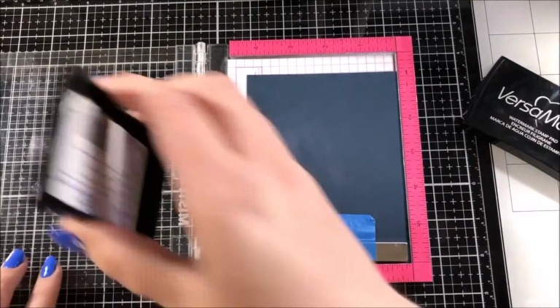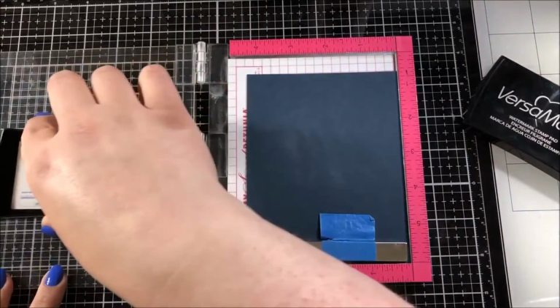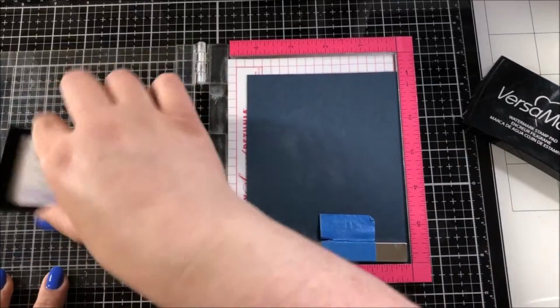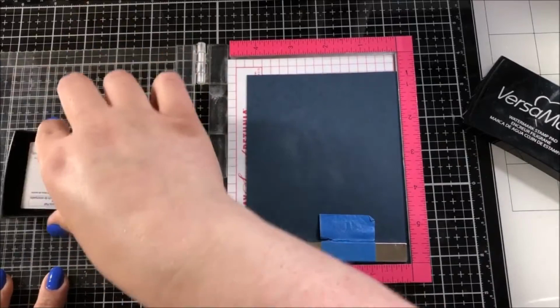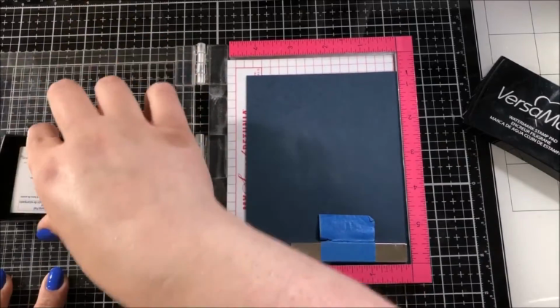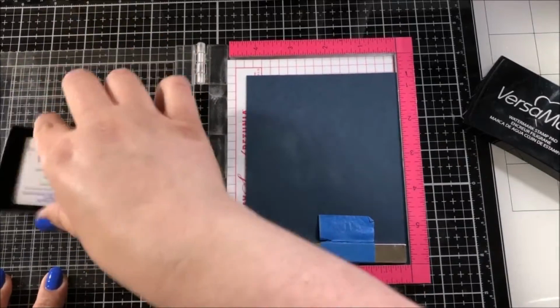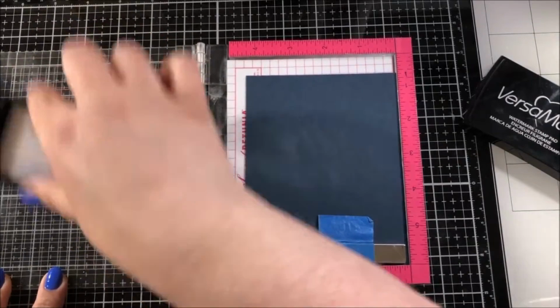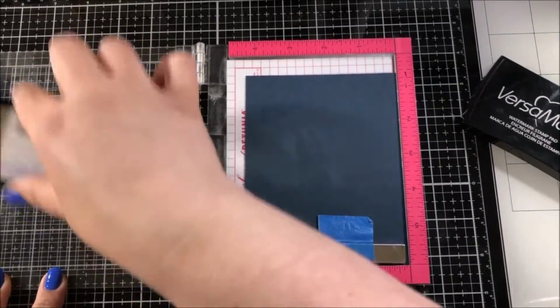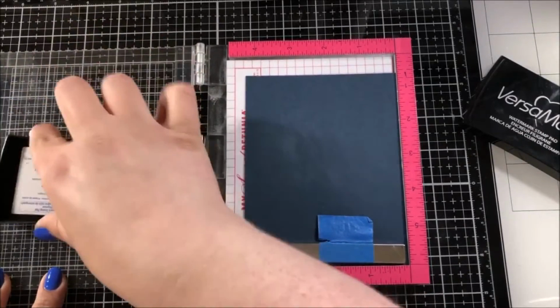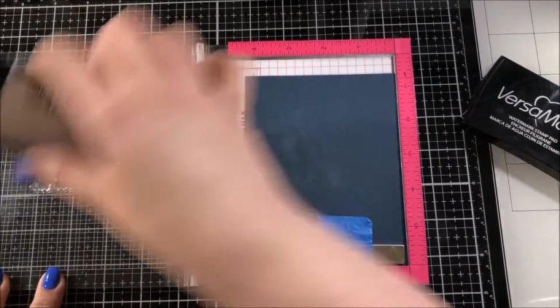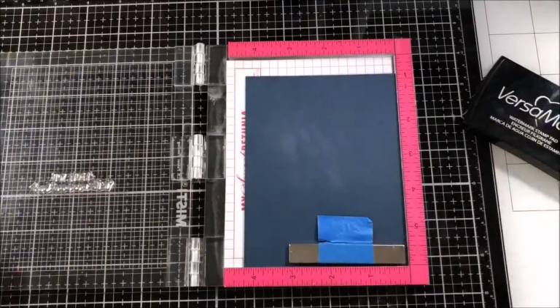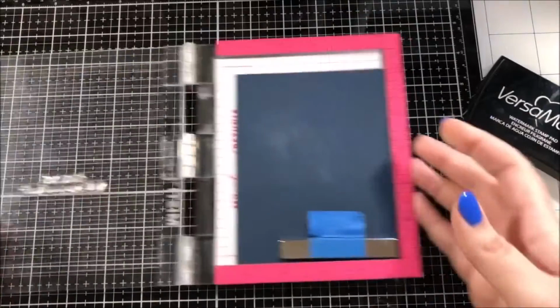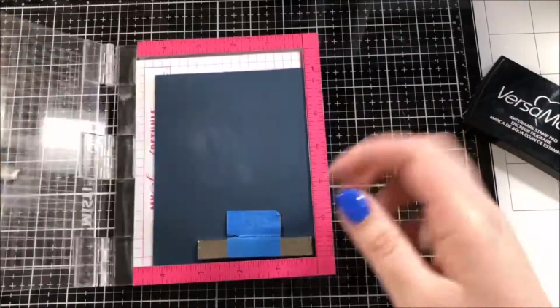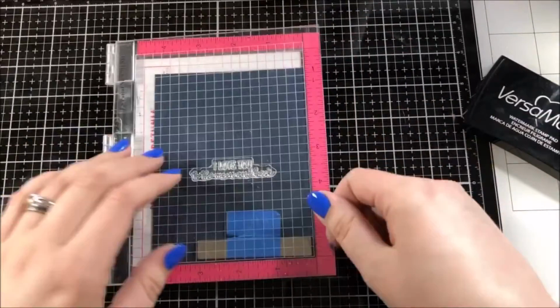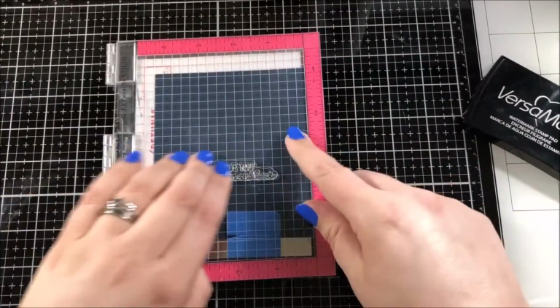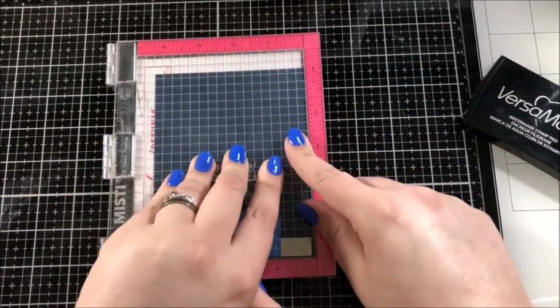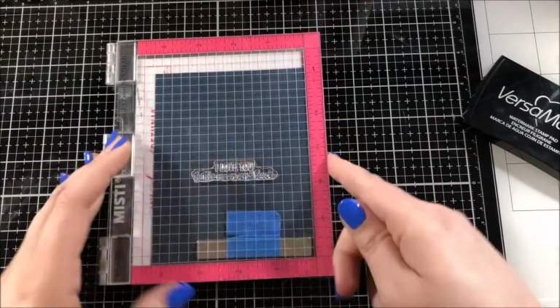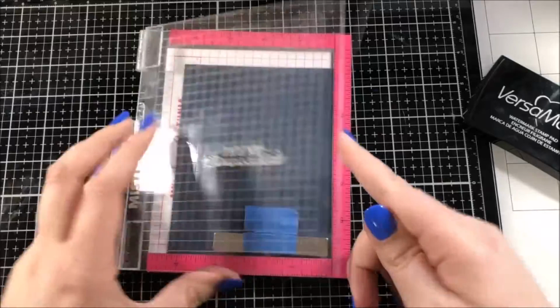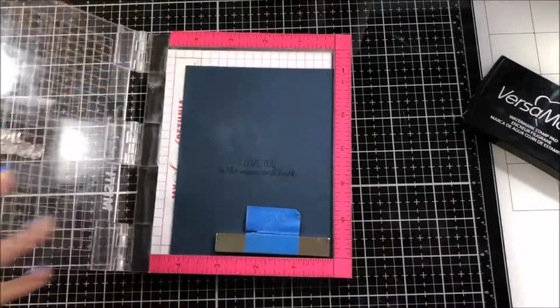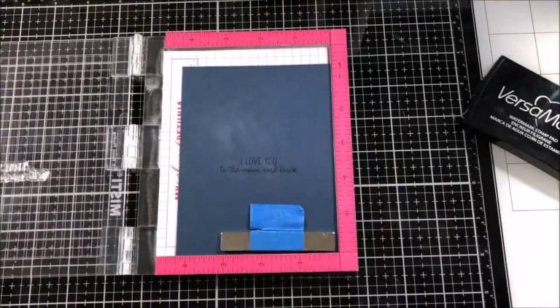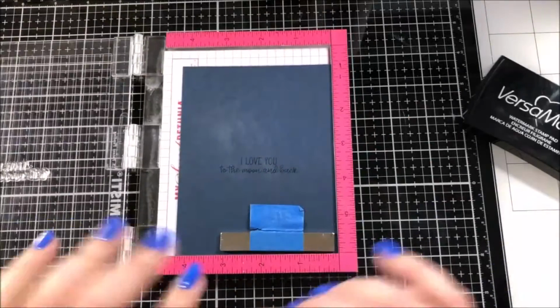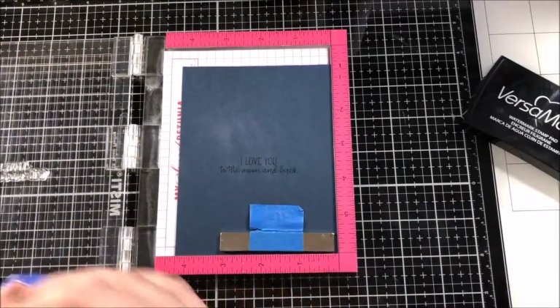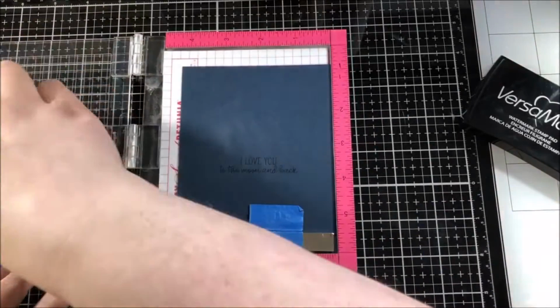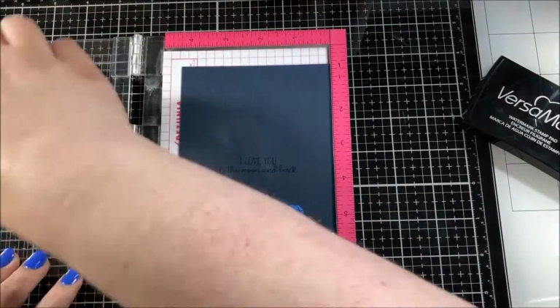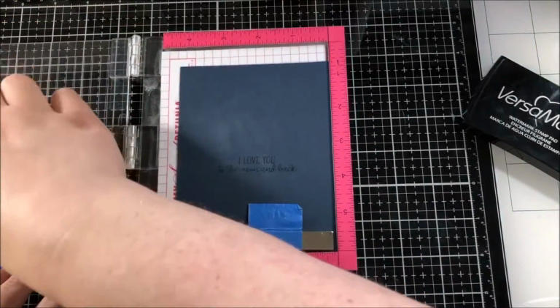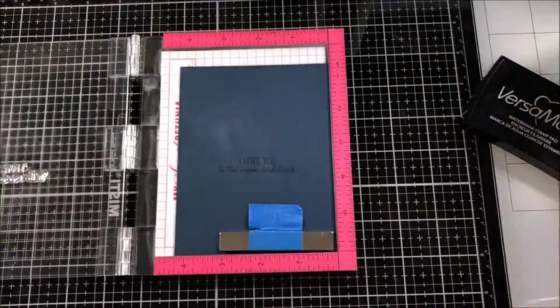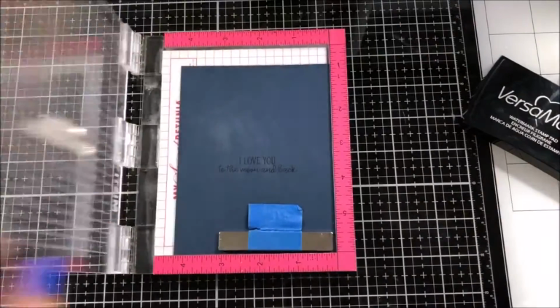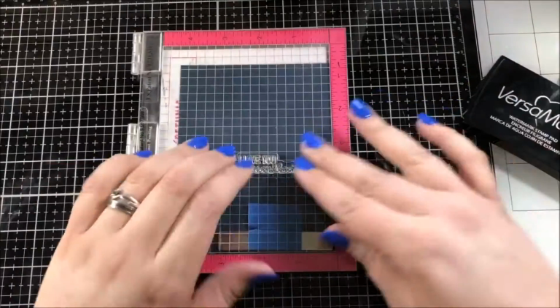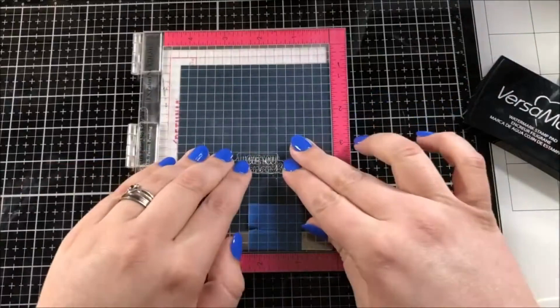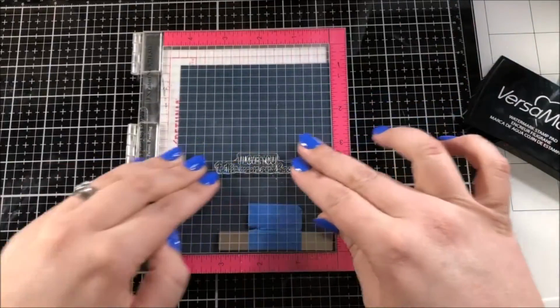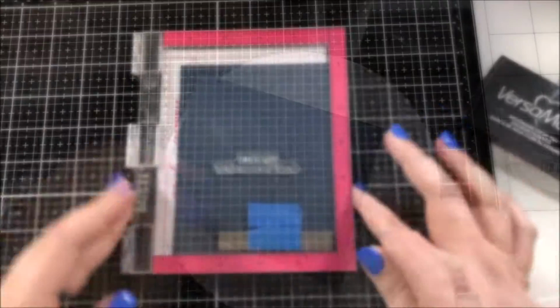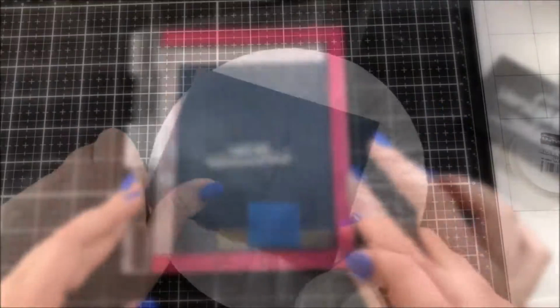I have a piece of Gina K Designs navy cardstock in my mini MISTI tool and I prepped that piece of paper with some powder because I'm going to be heat embossing a sentiment from that stamp set.